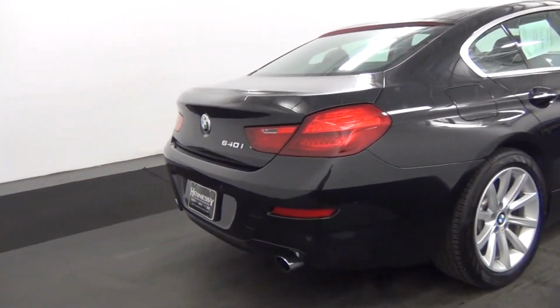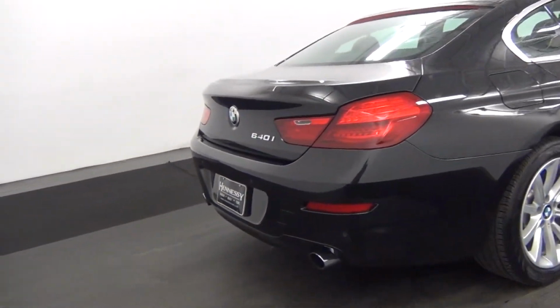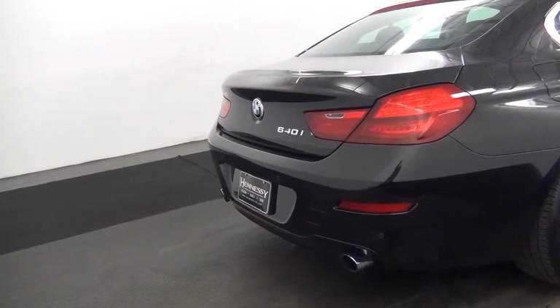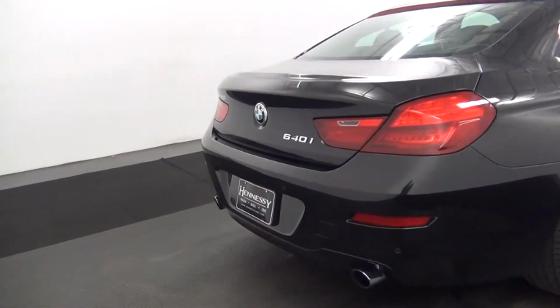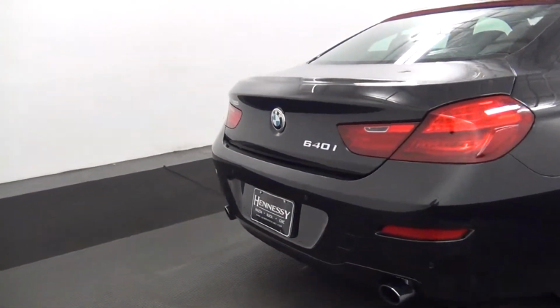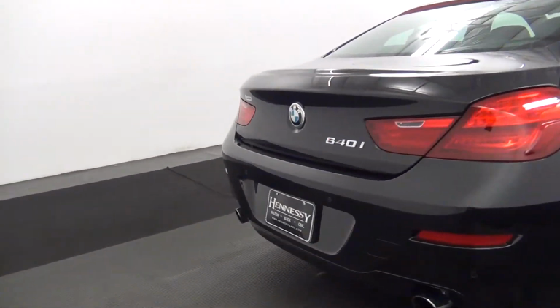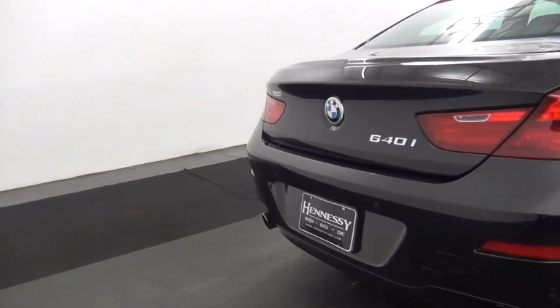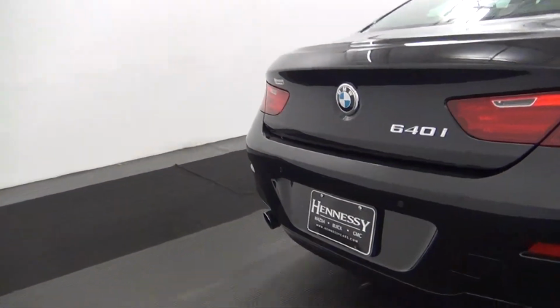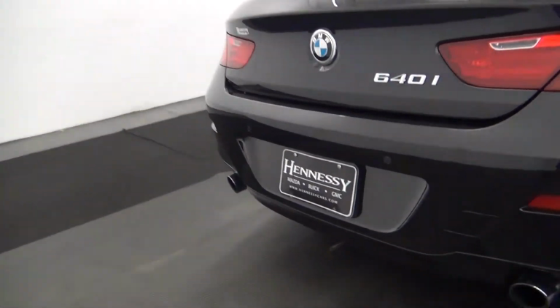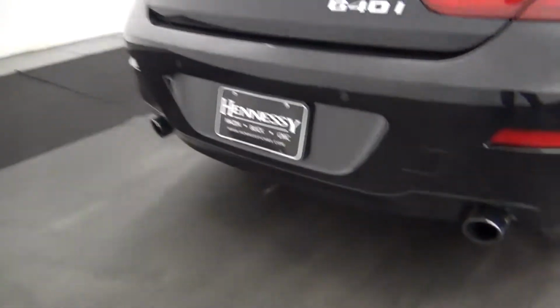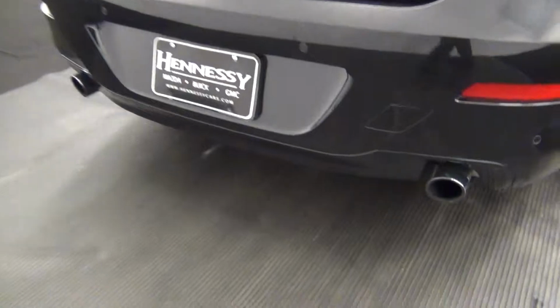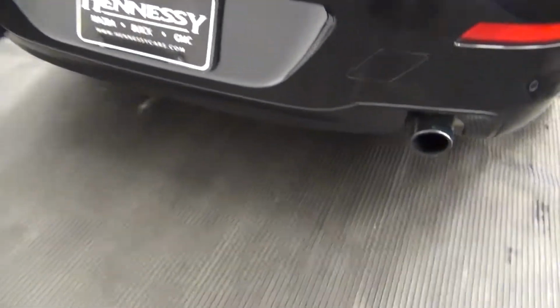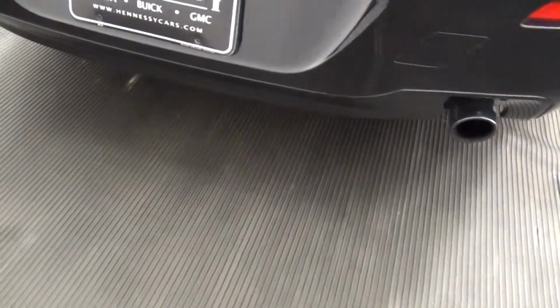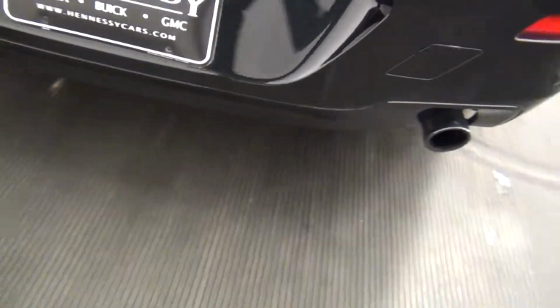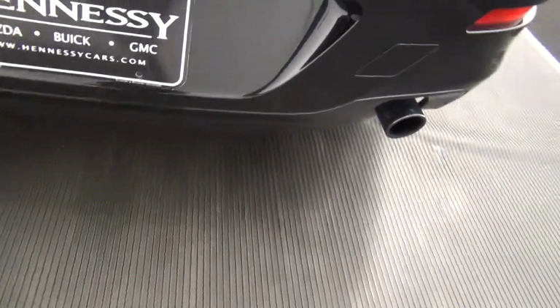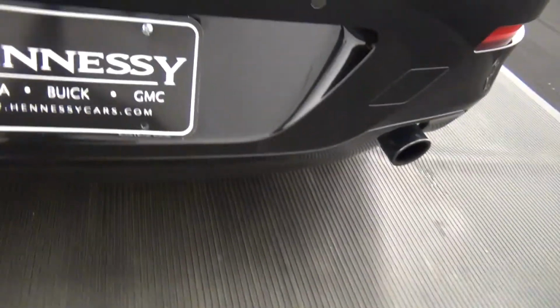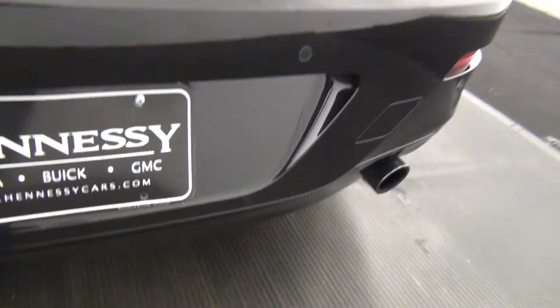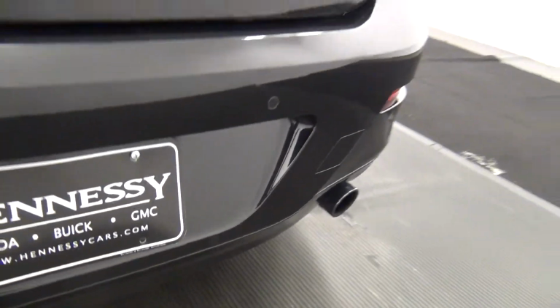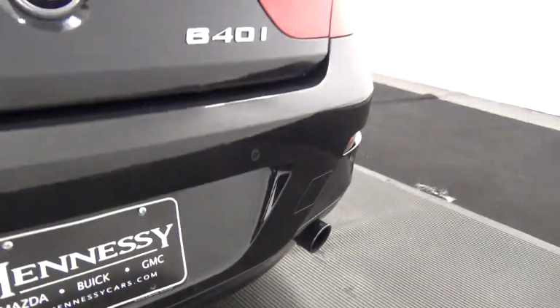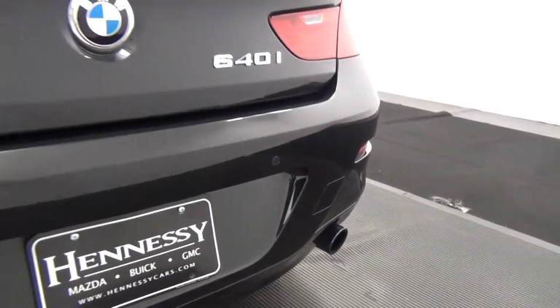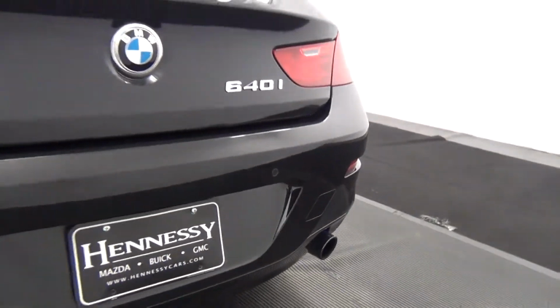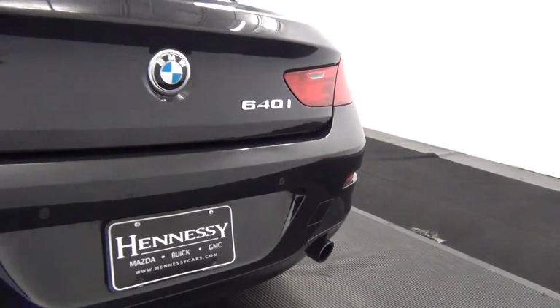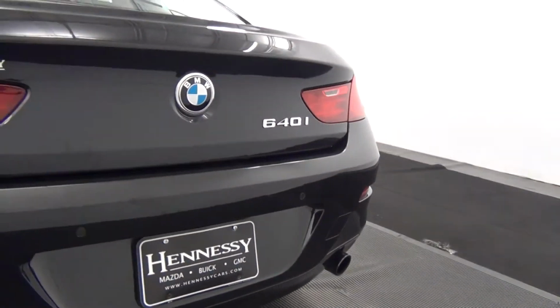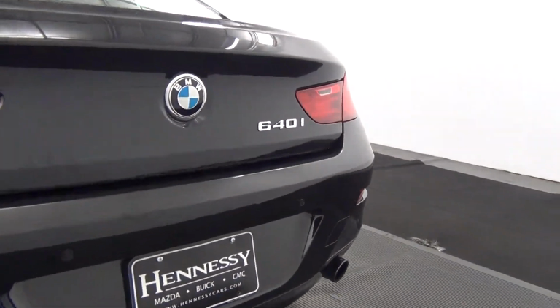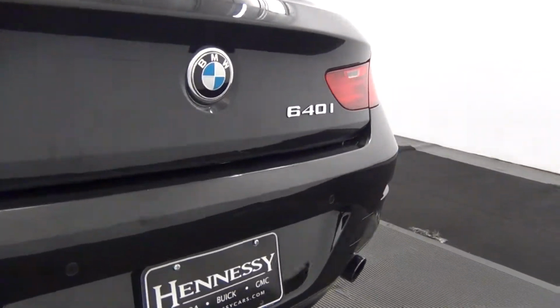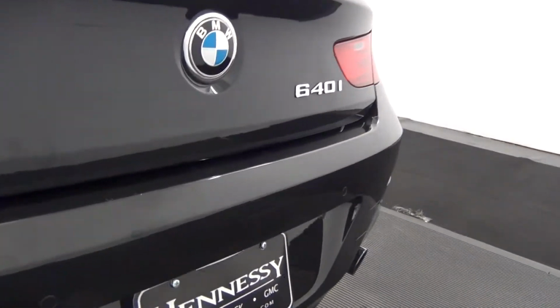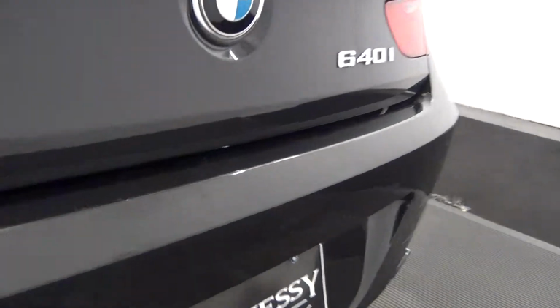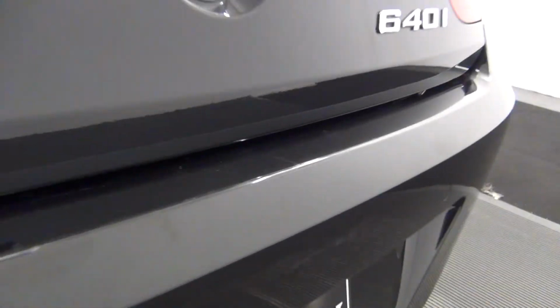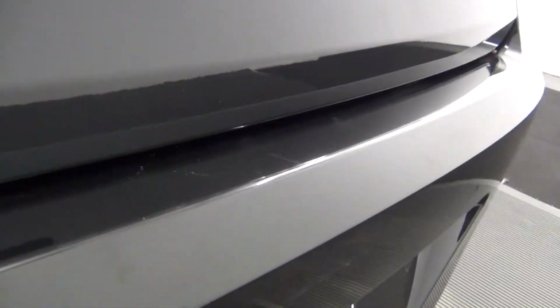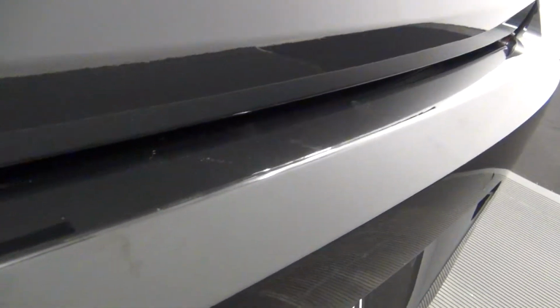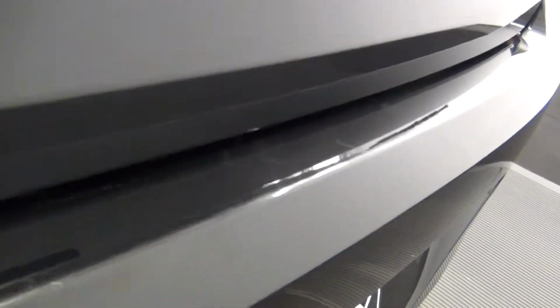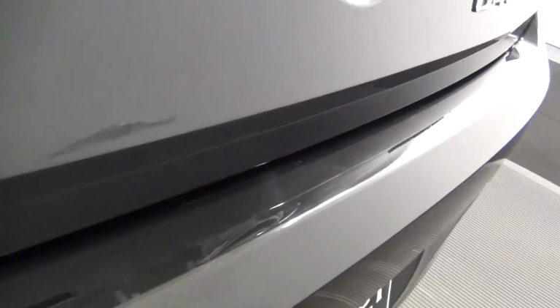The side of the vehicle looks good. The vehicle is also commonly equipped with rear parking sensors as well as a backup camera, if you like scratches along the back bumper.